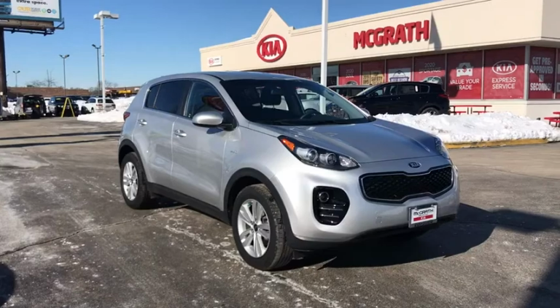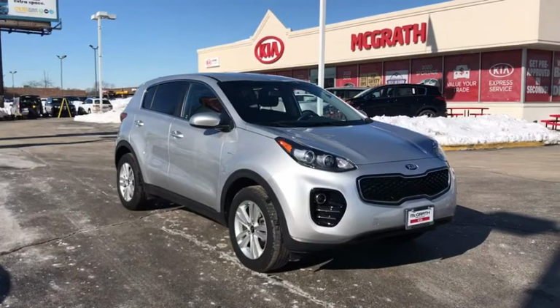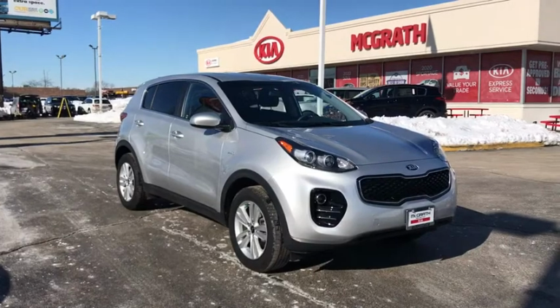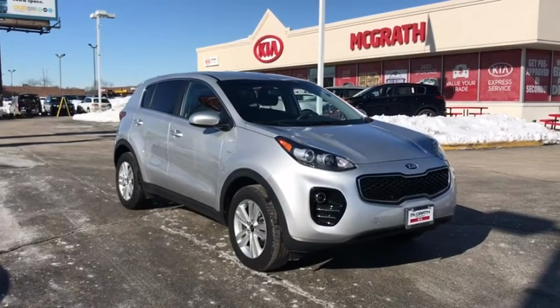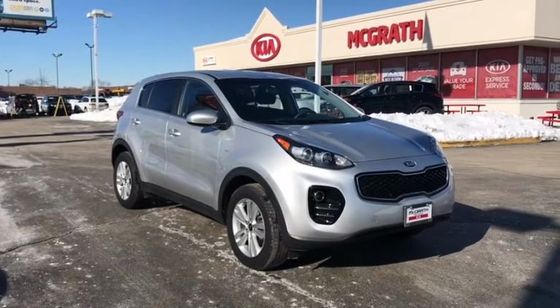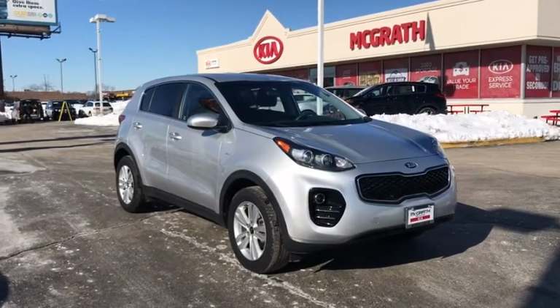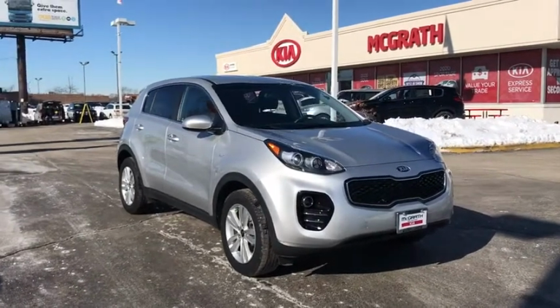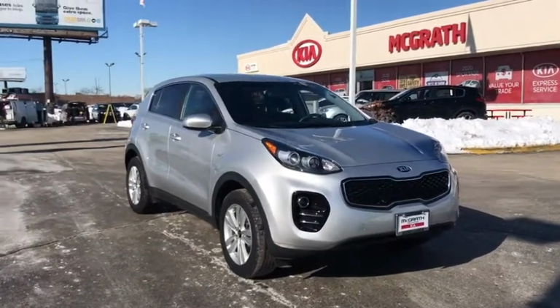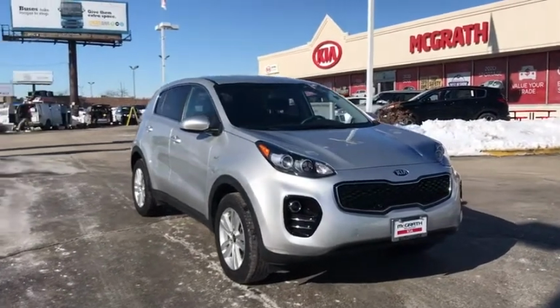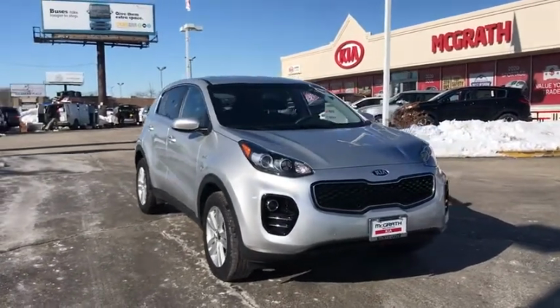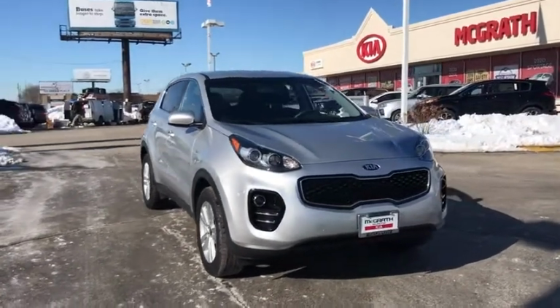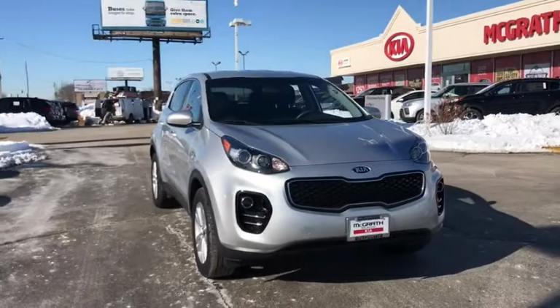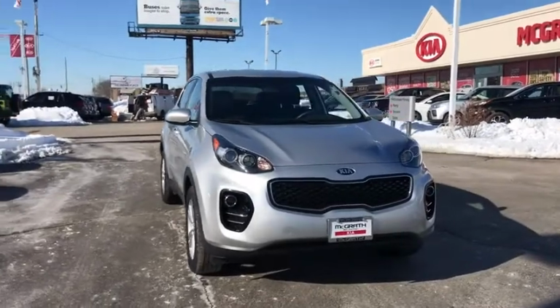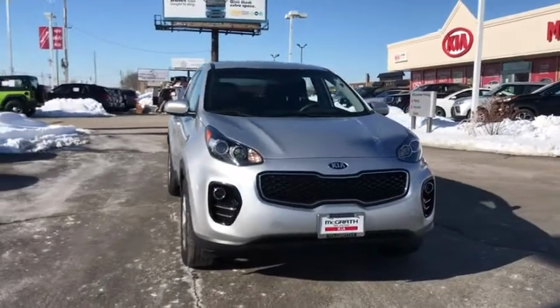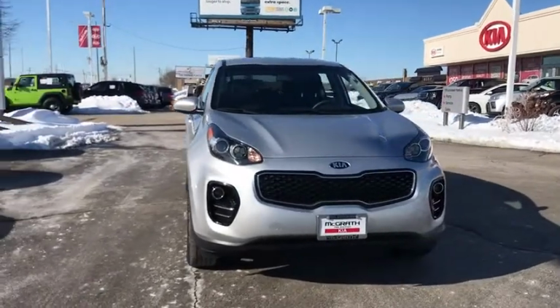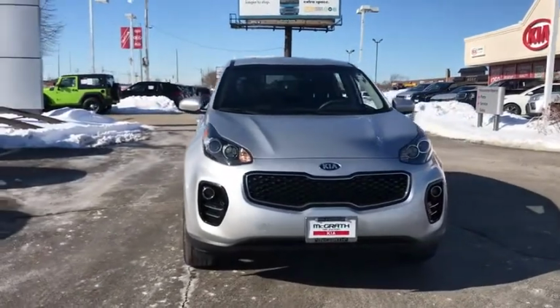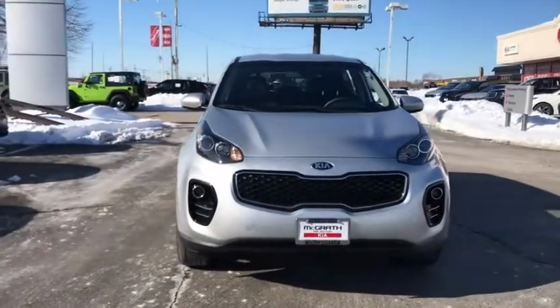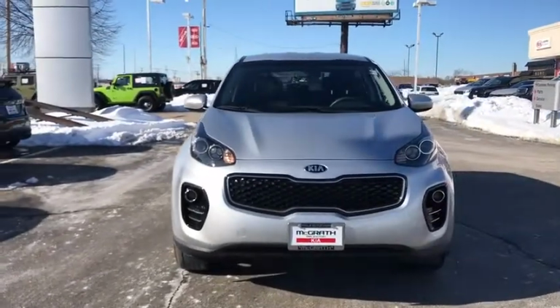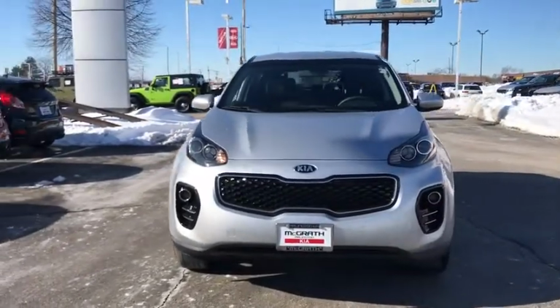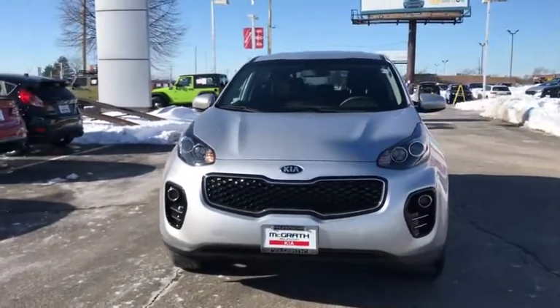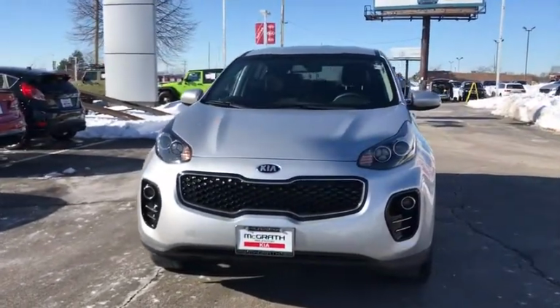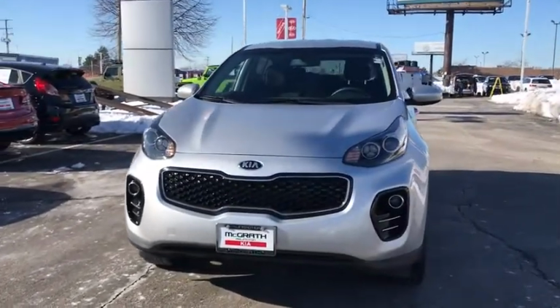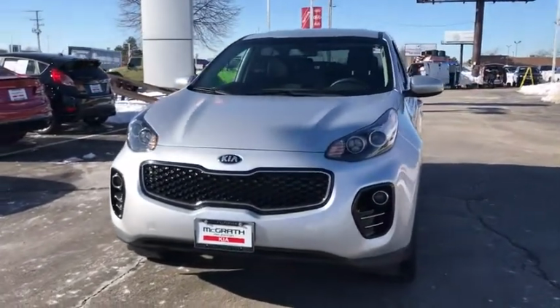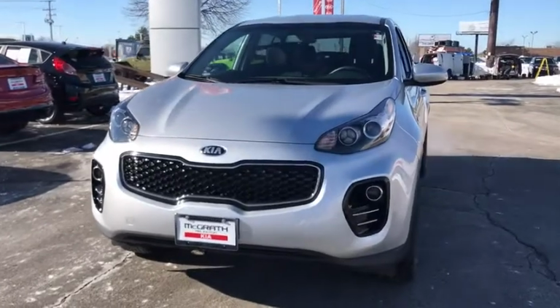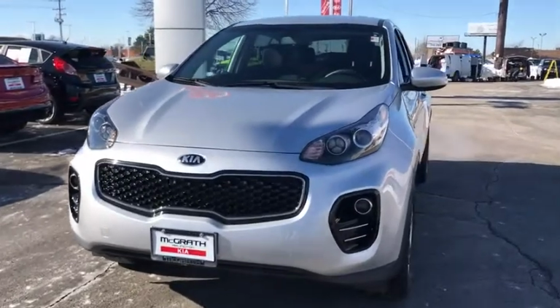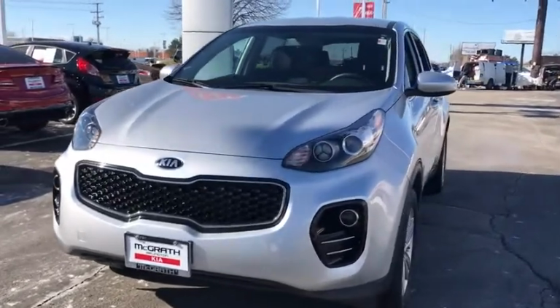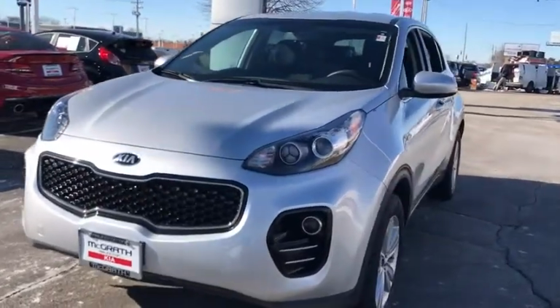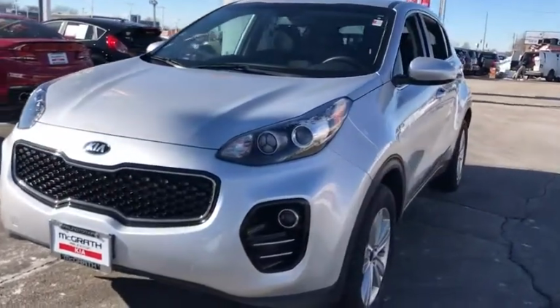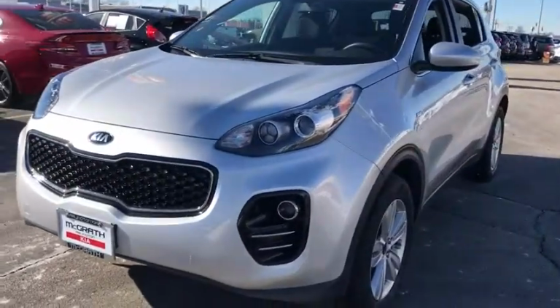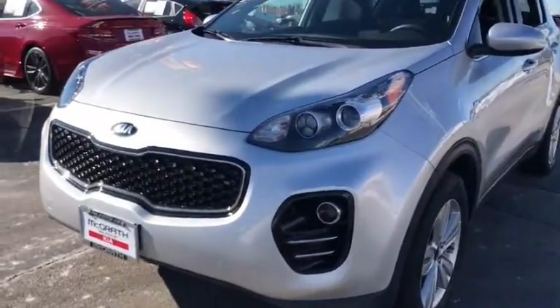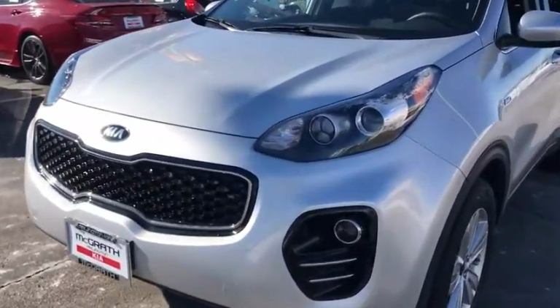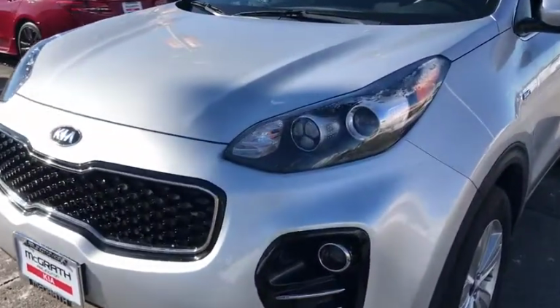We are pleased to show you the 2018 Kia Sportage. With its sleek and stylish exterior and its roomy, feature-laden interior, the Sportage both looks good and performs well on the road. This vehicle has less than 30,000 miles.